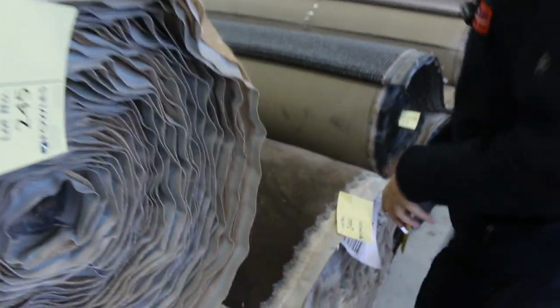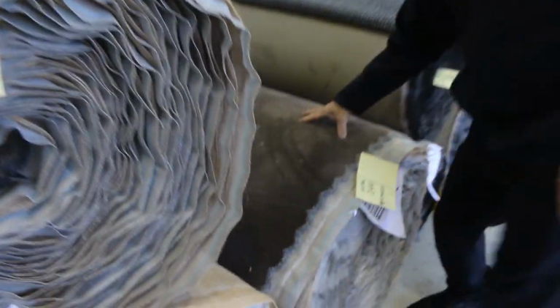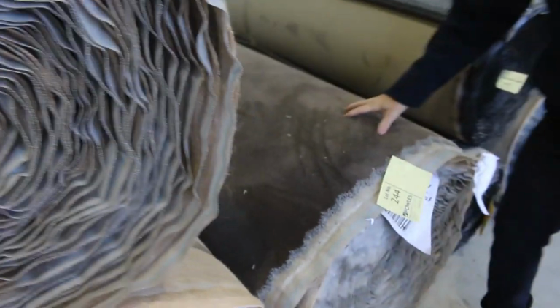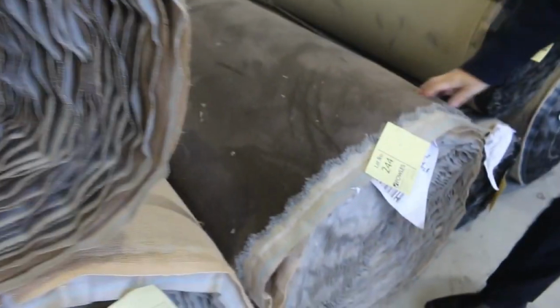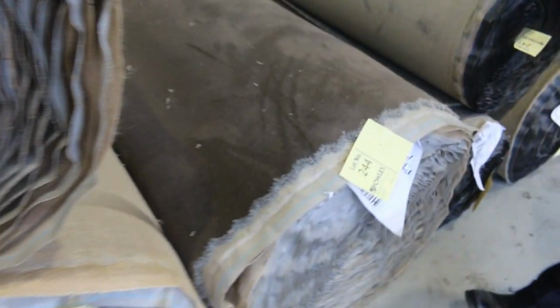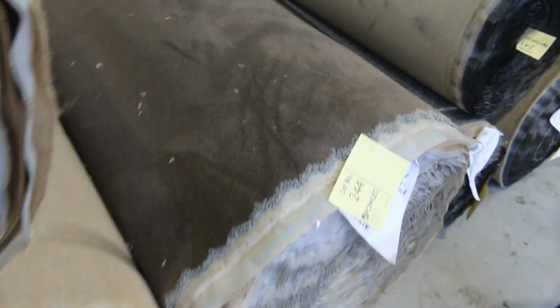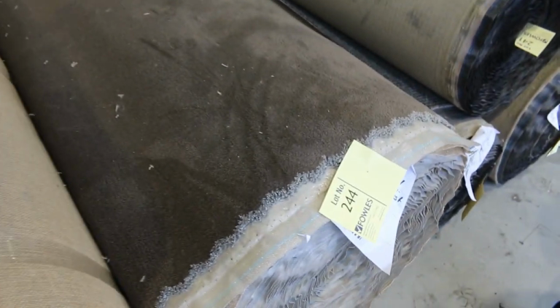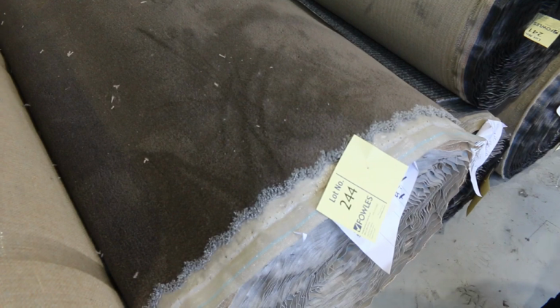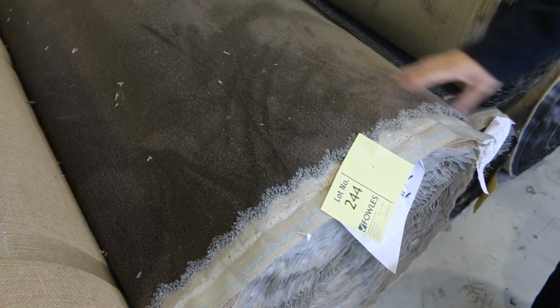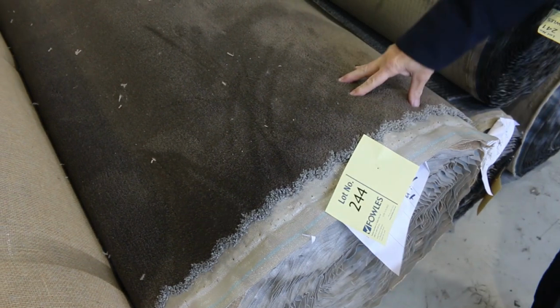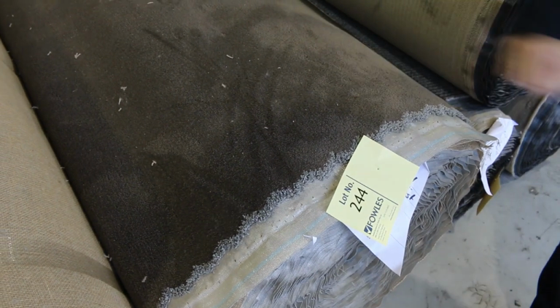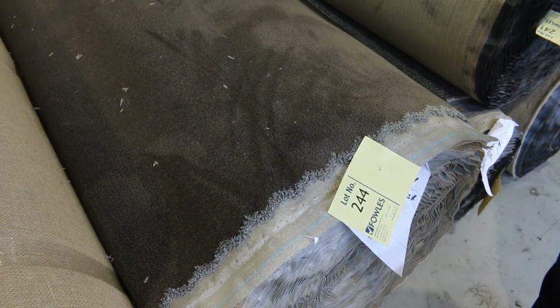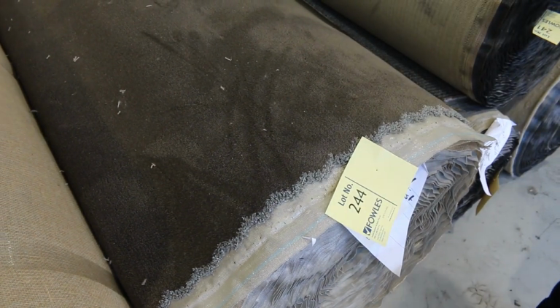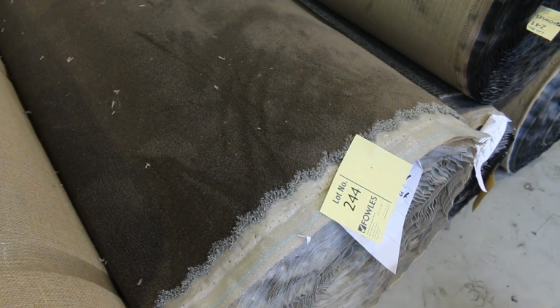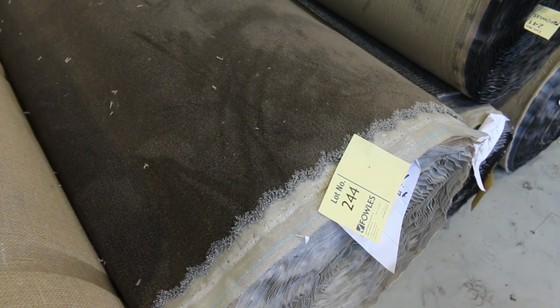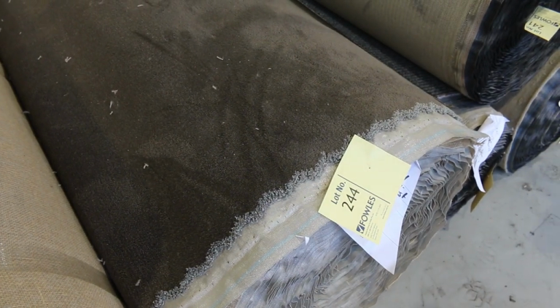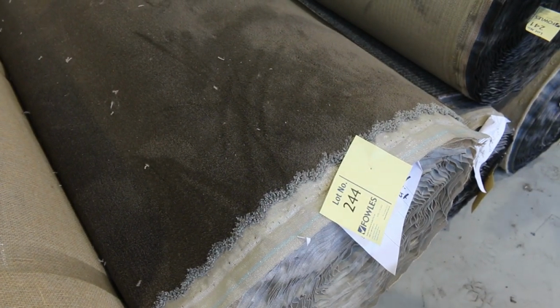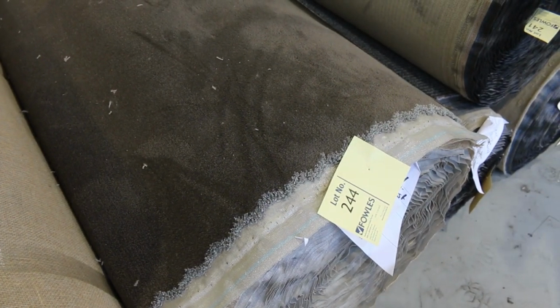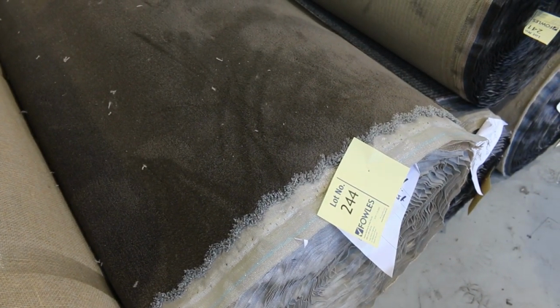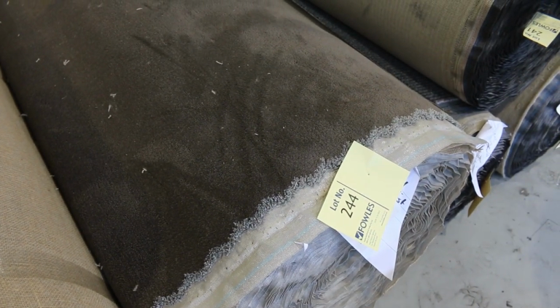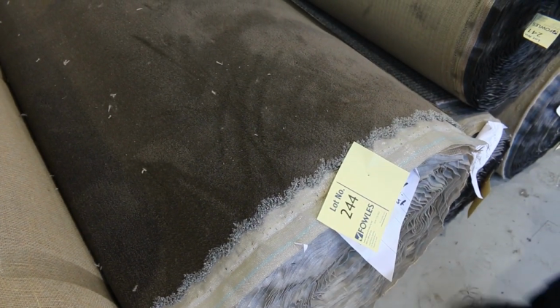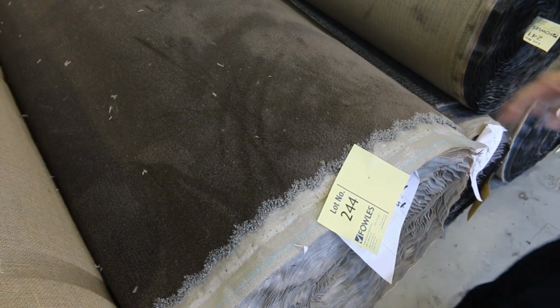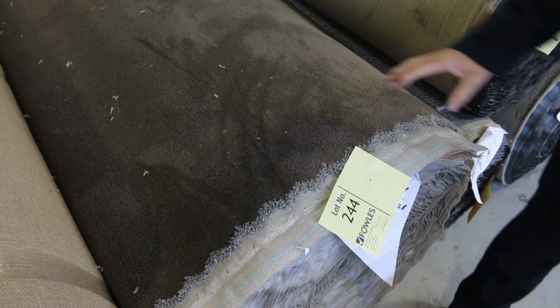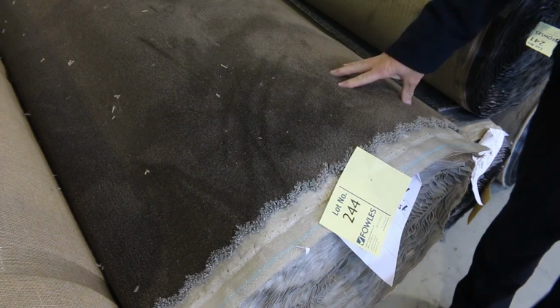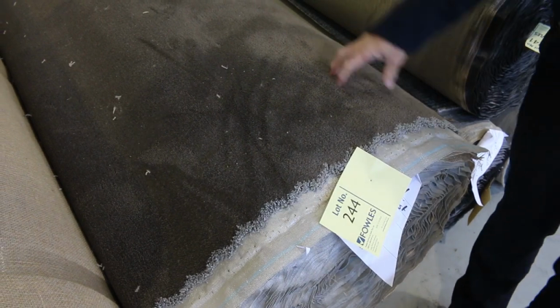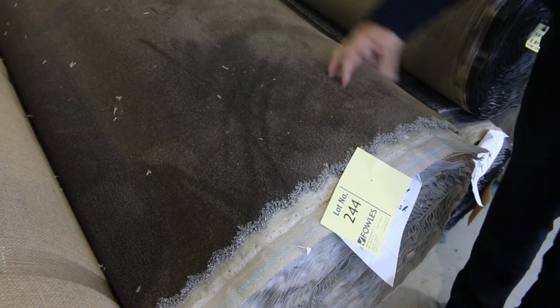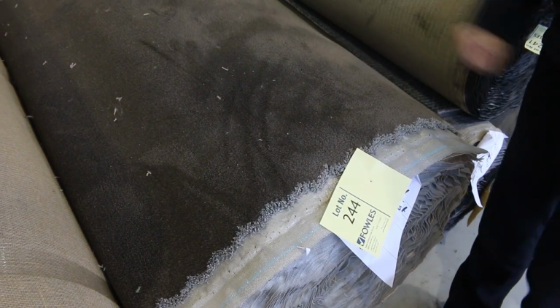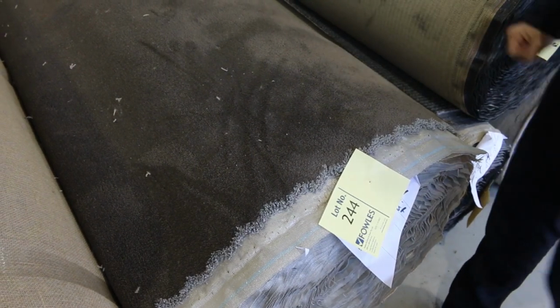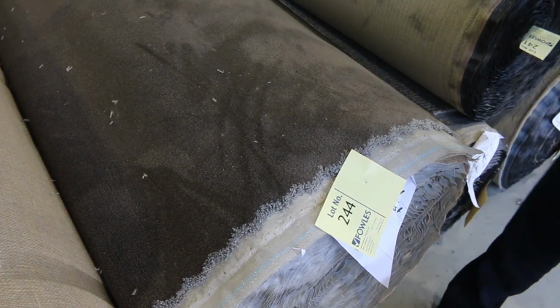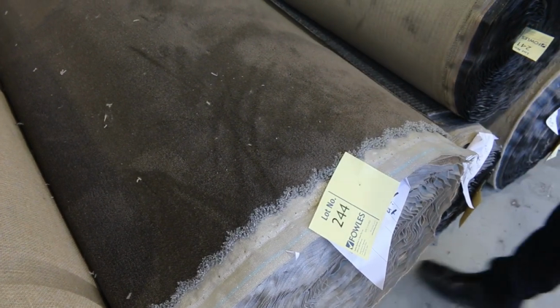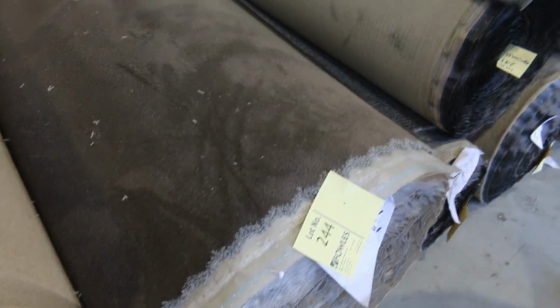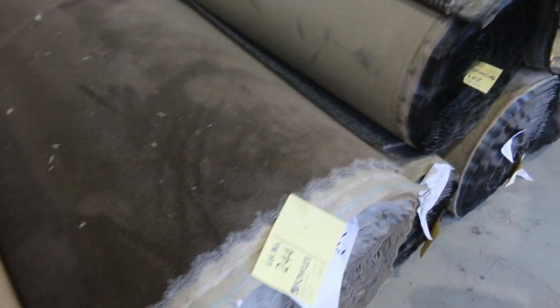And a different colour again. This one here is called Phantom Mist, lot 244. Nice big roll there again — 40.9 metres, so that's doing your full house lot size. Again $40 to $50 a metre.